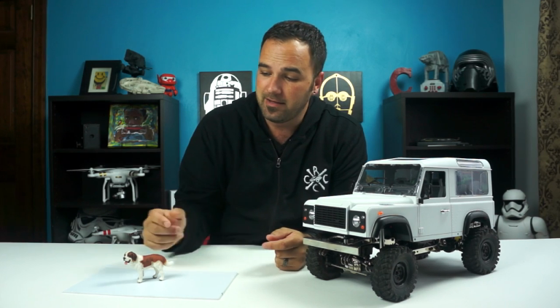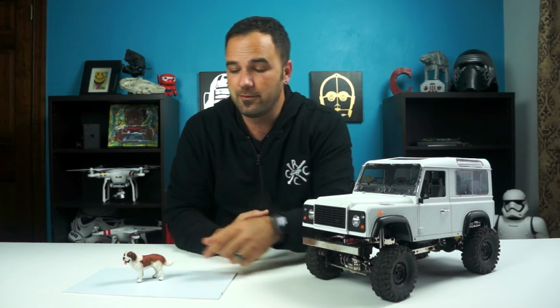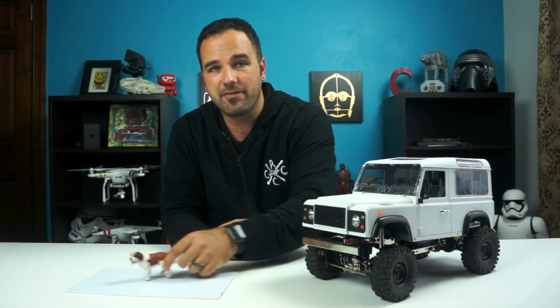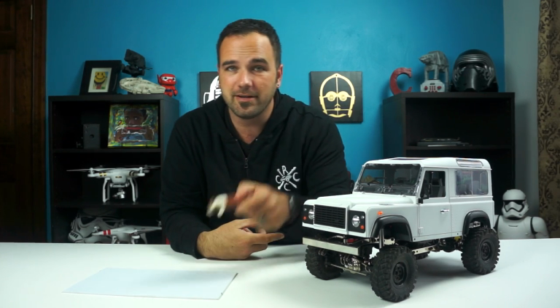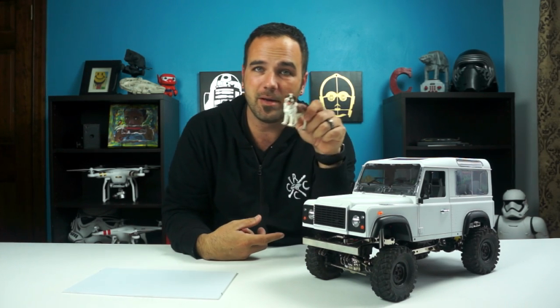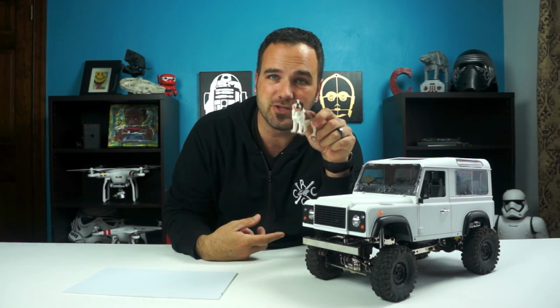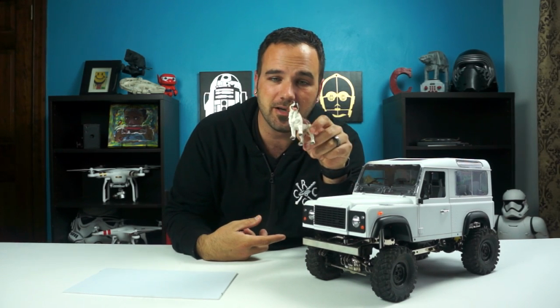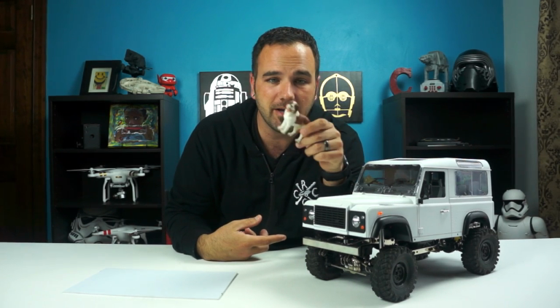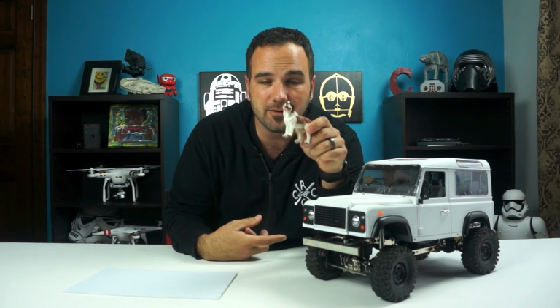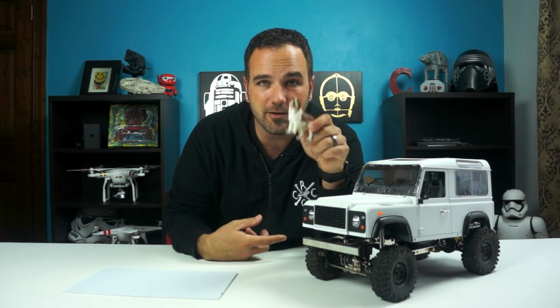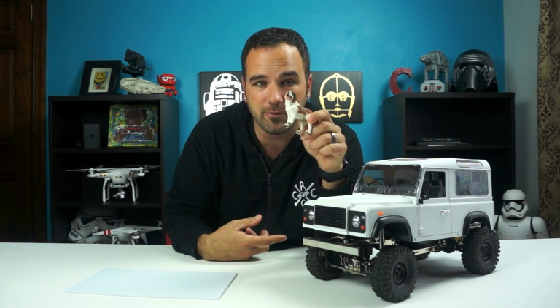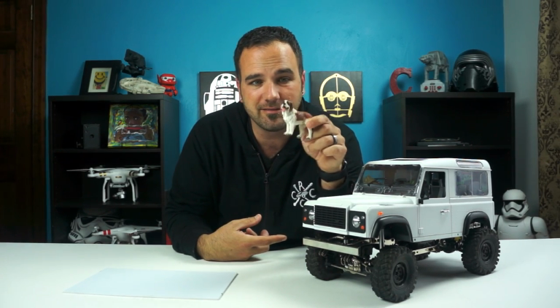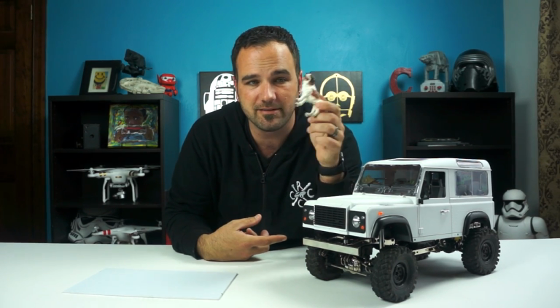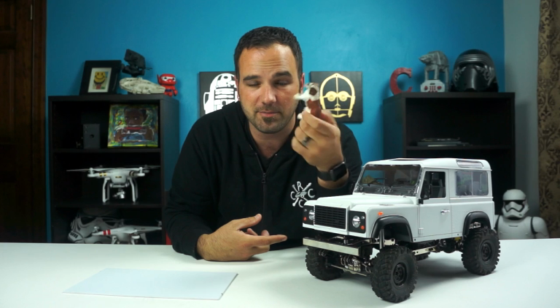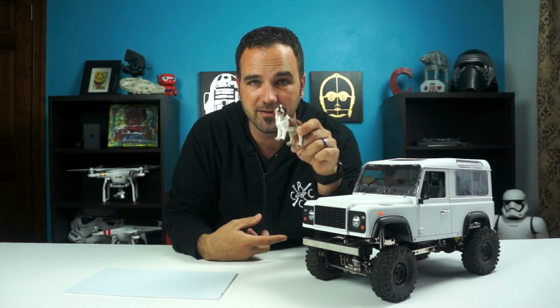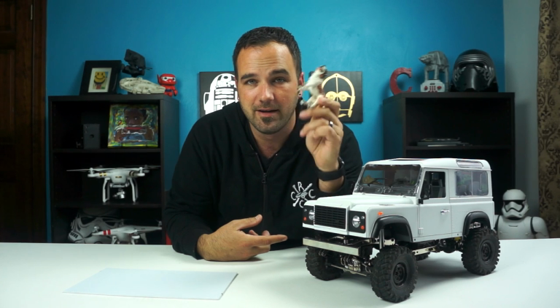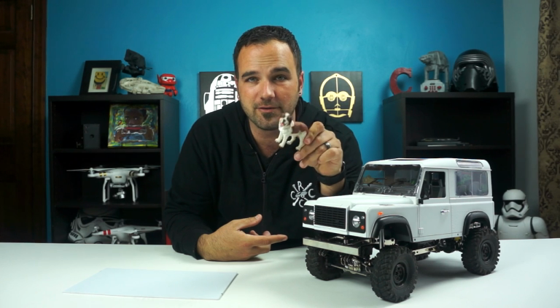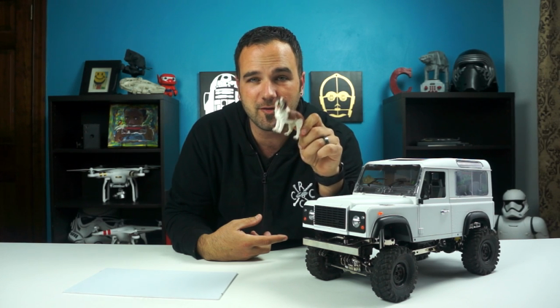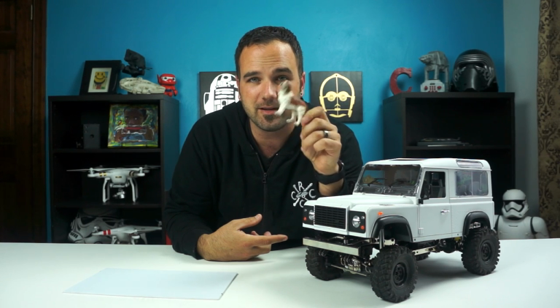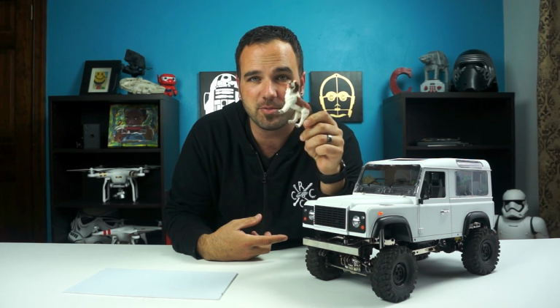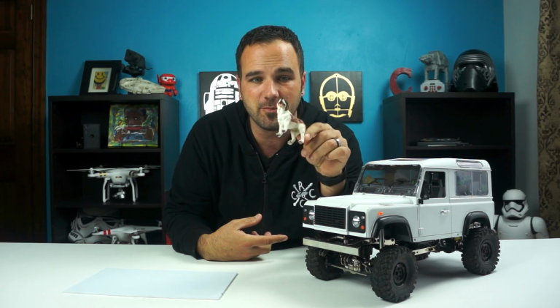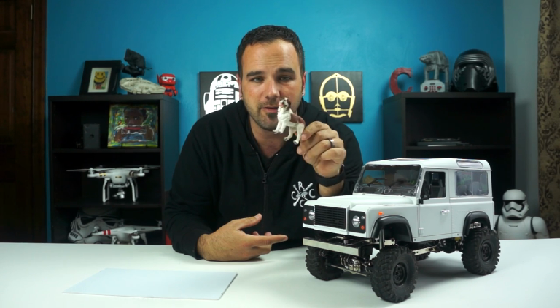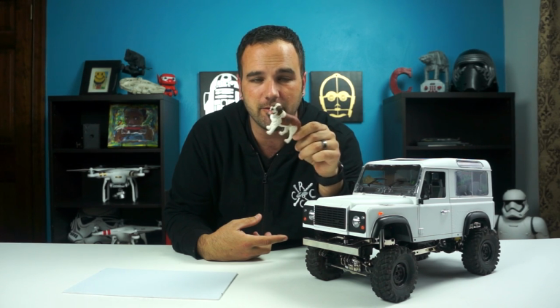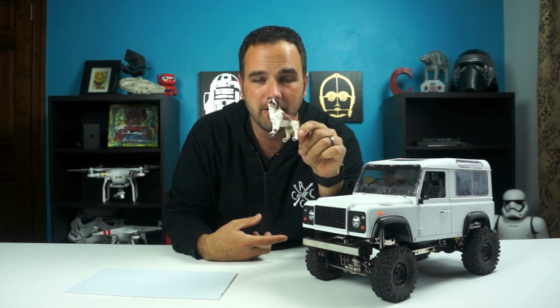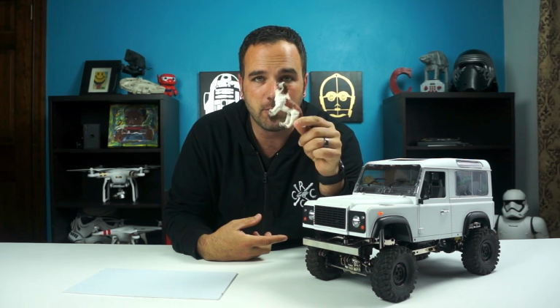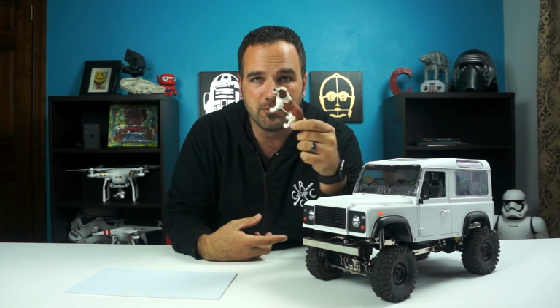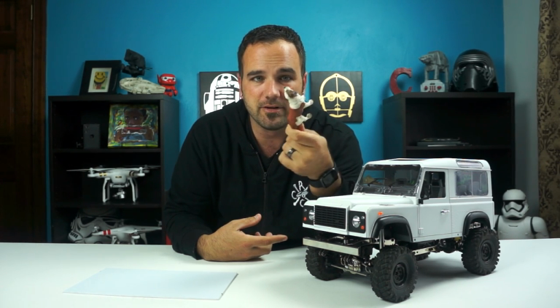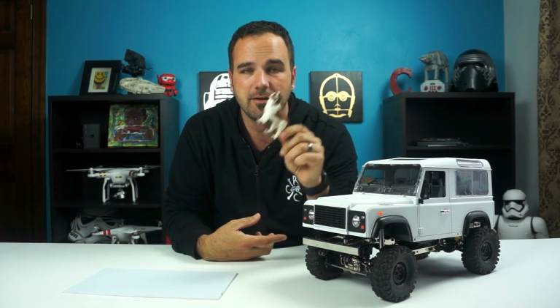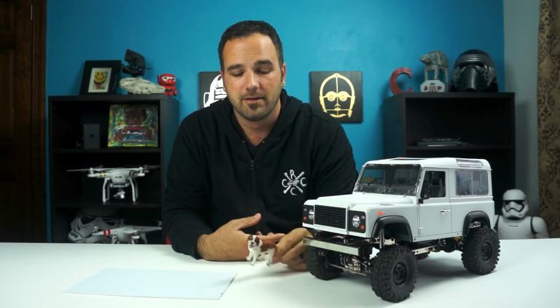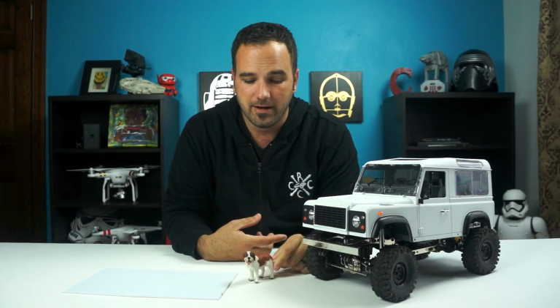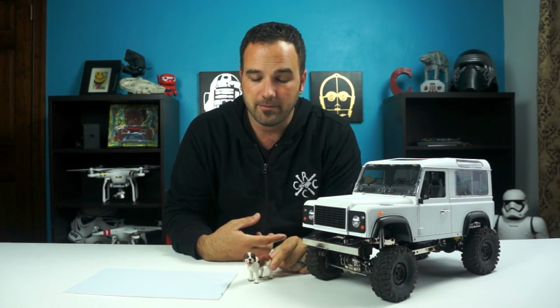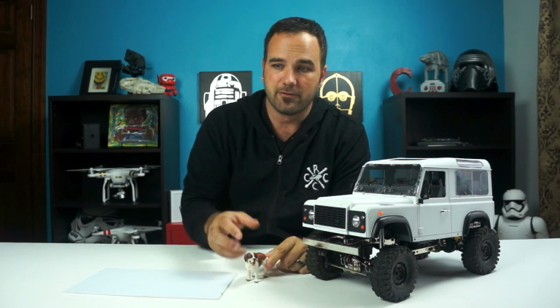In other news, I found my Poochie, my little dog for the SCX-10 — he's been missing. Turns out he was in my kids' play bin with their other toy animals and their dinosaurs.